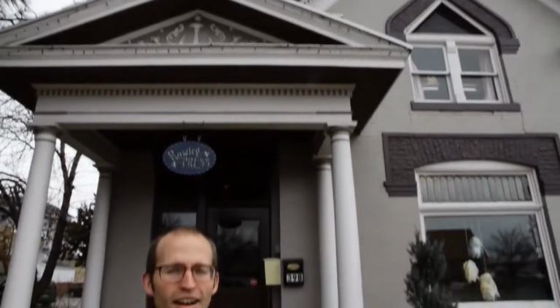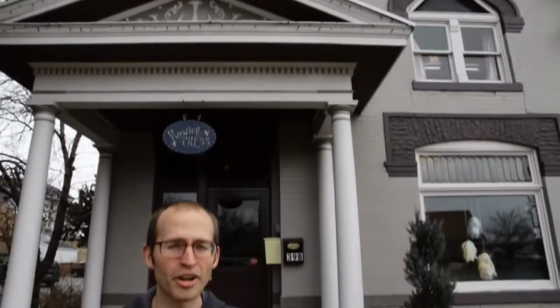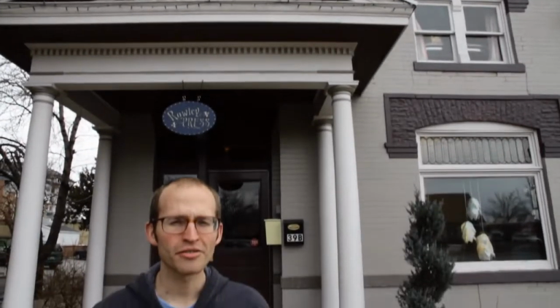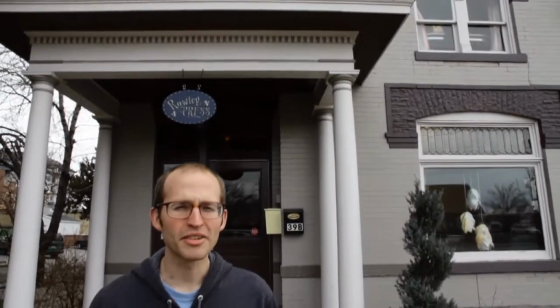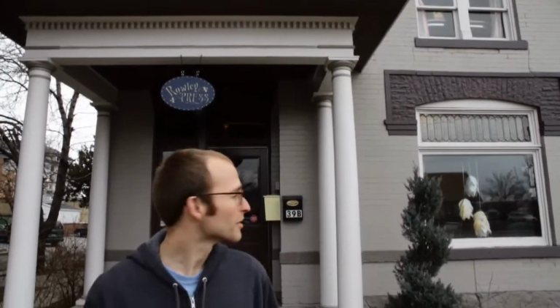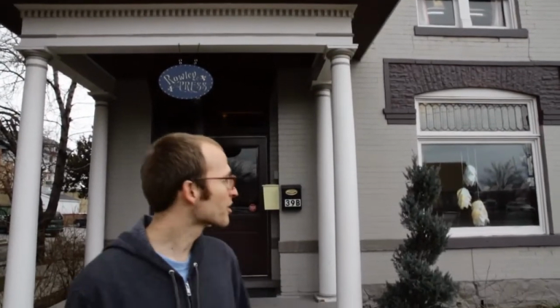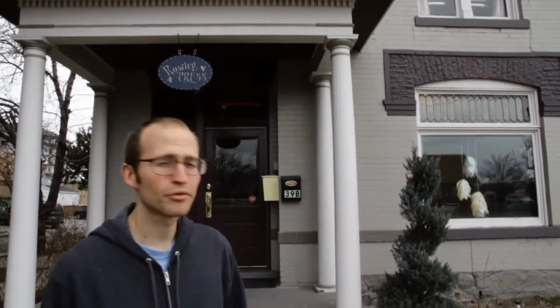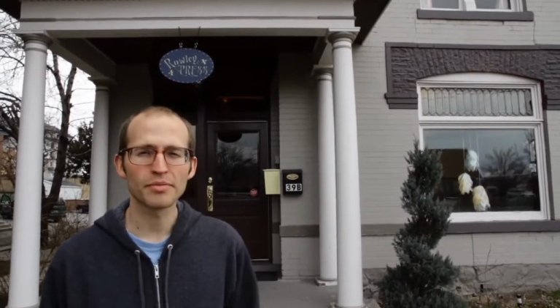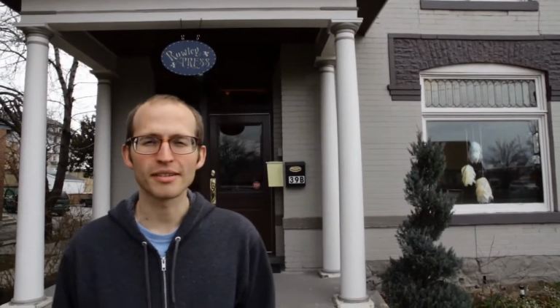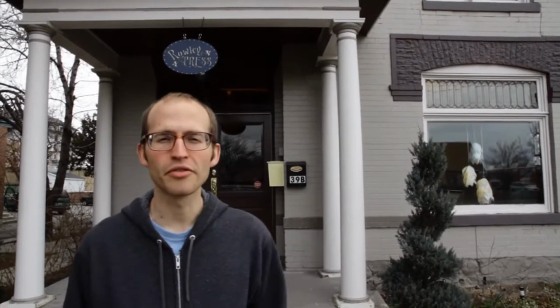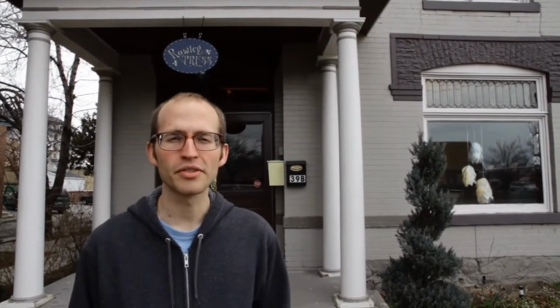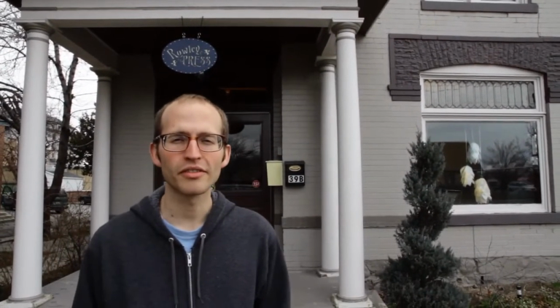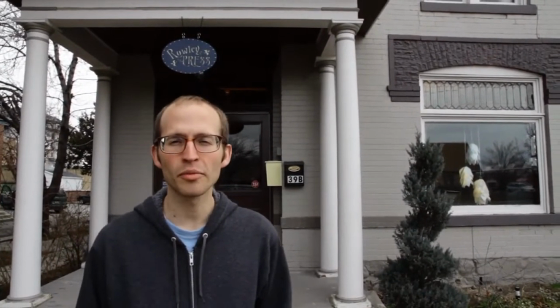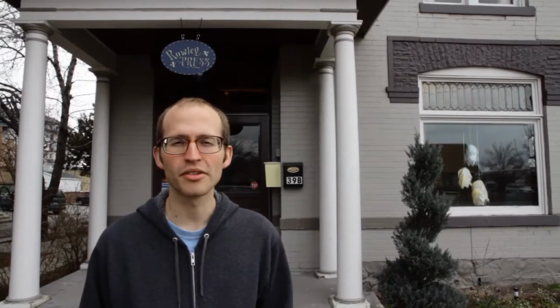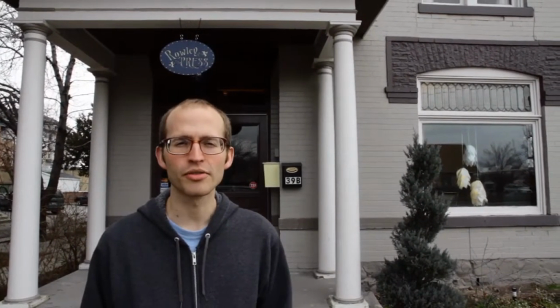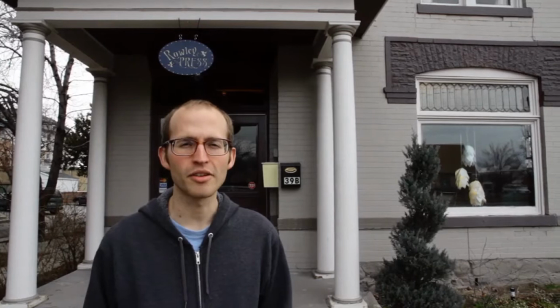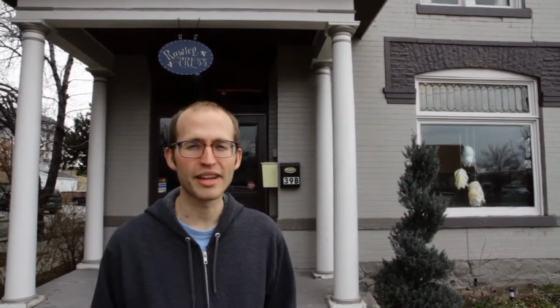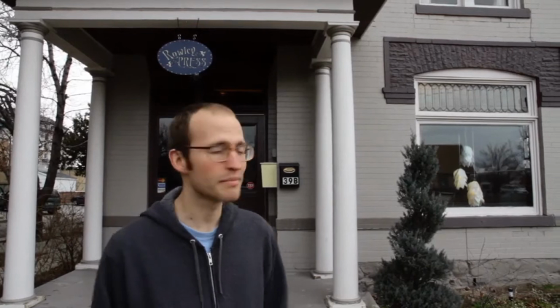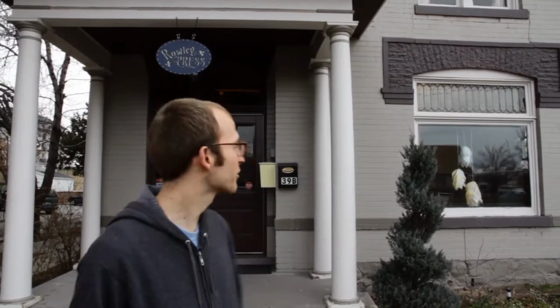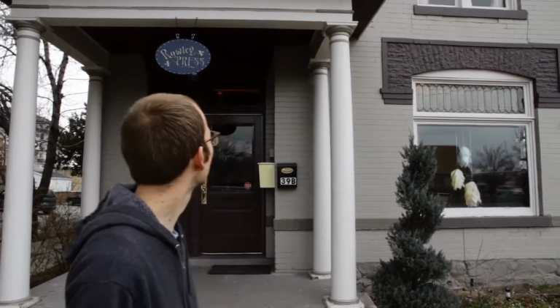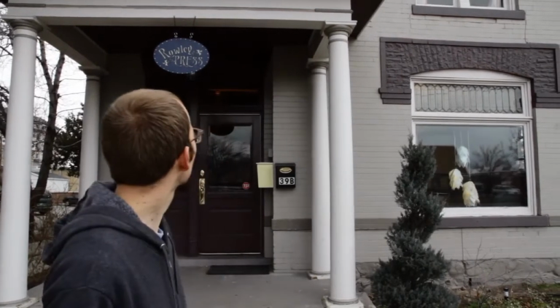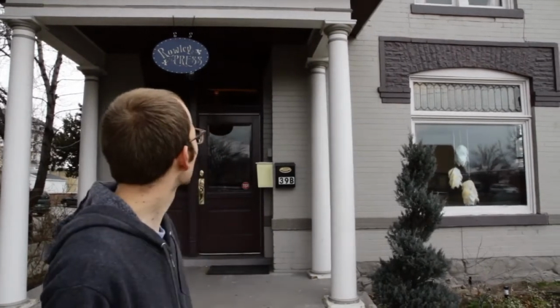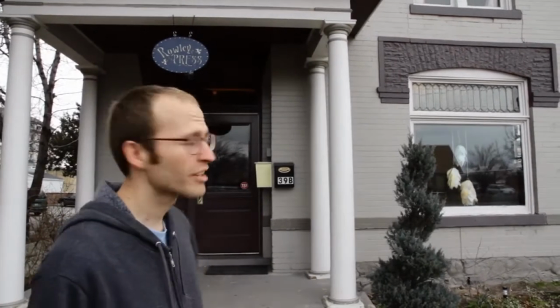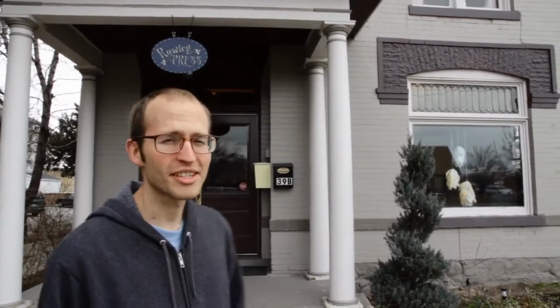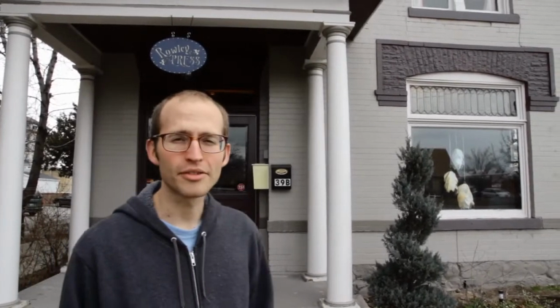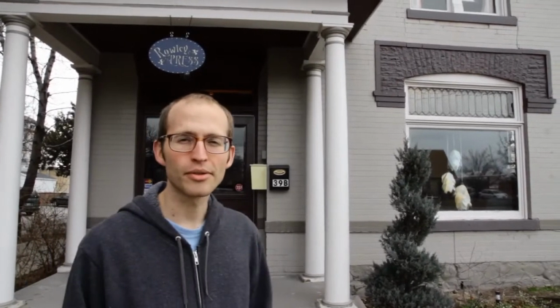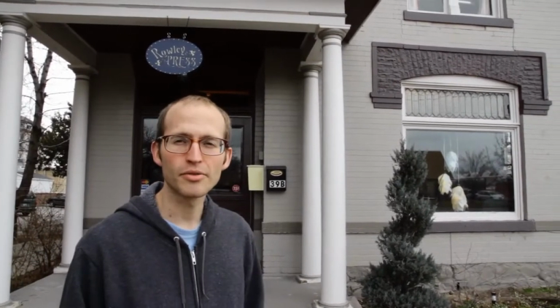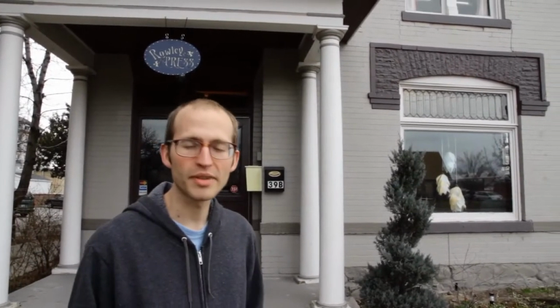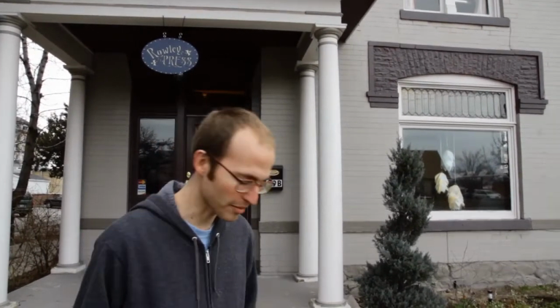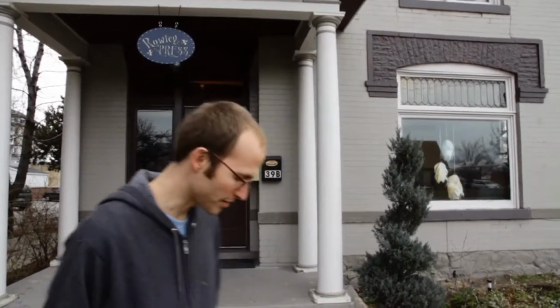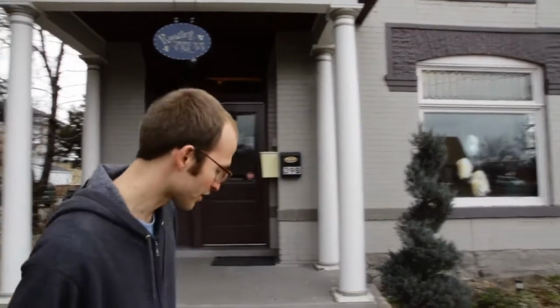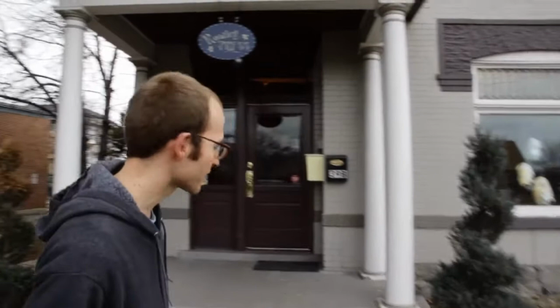I'm Carl from Canoe. We're here at the Roley Press in Provo, Utah, formerly known as June Audio, but now named after a good friend of ours, Leland Roley, who's opened up a community printing press.